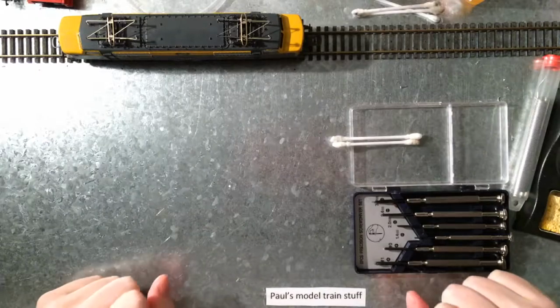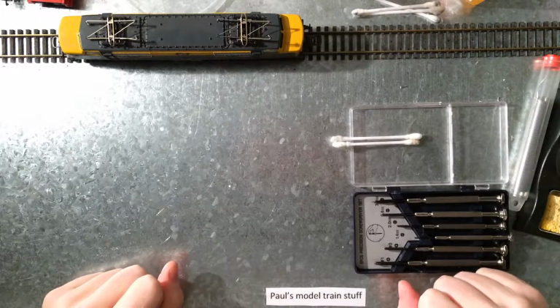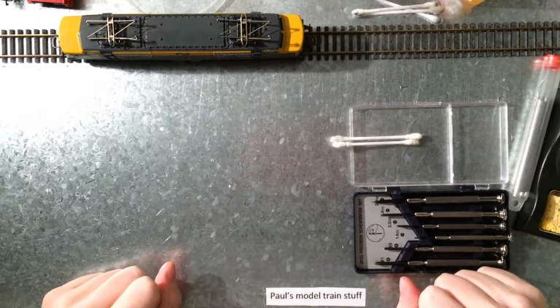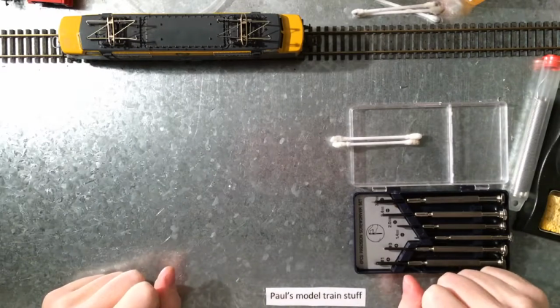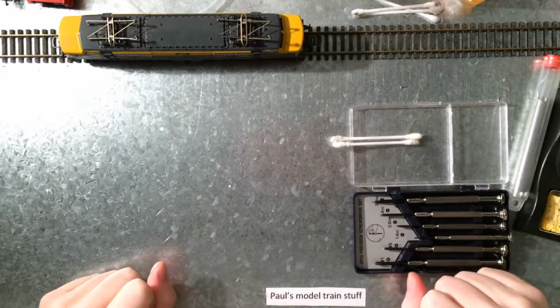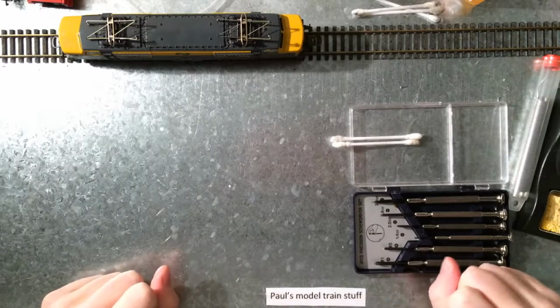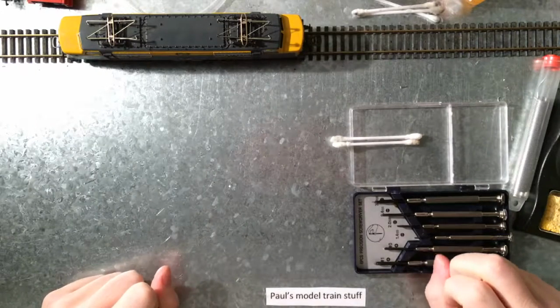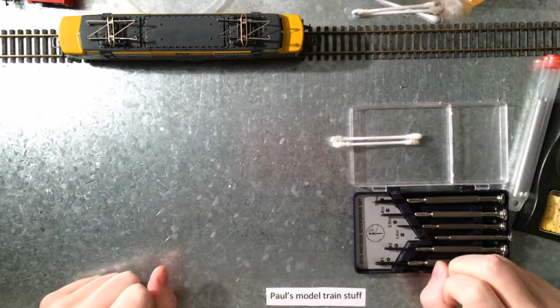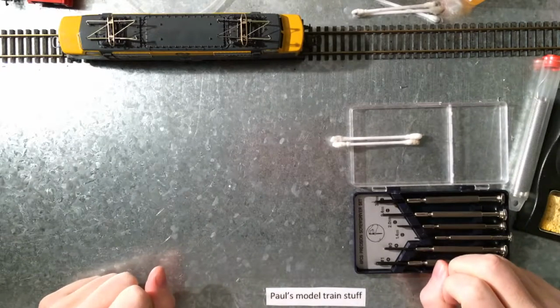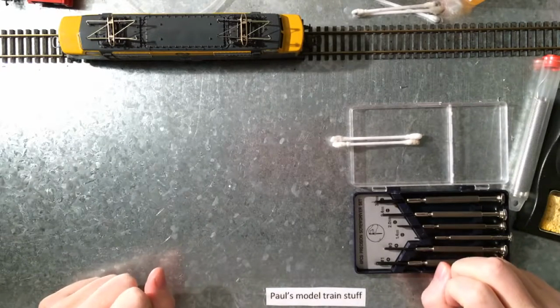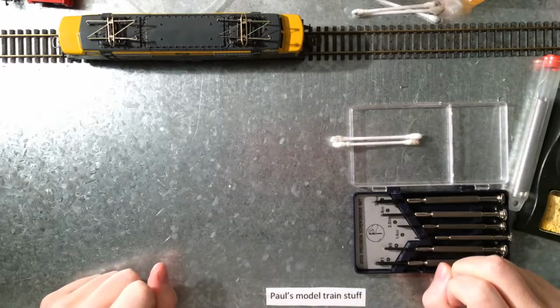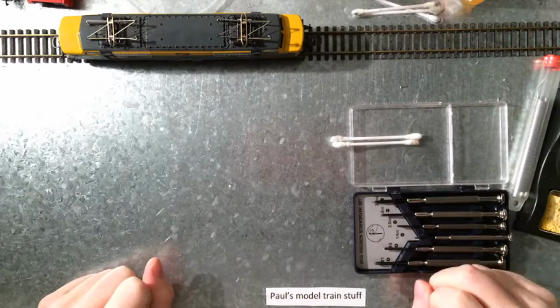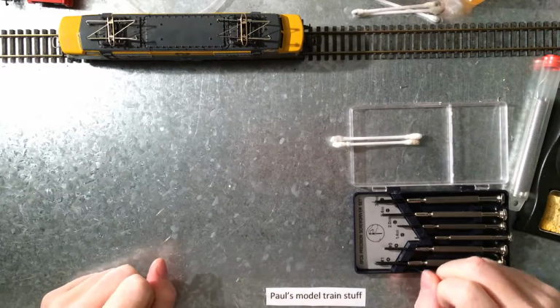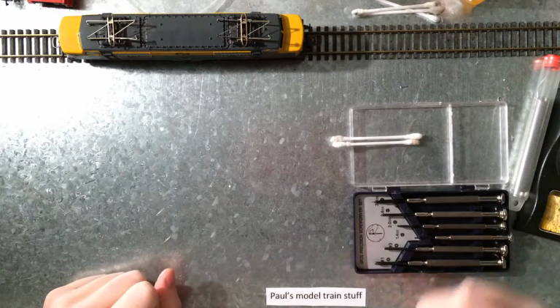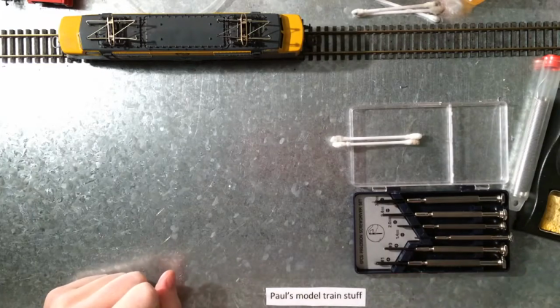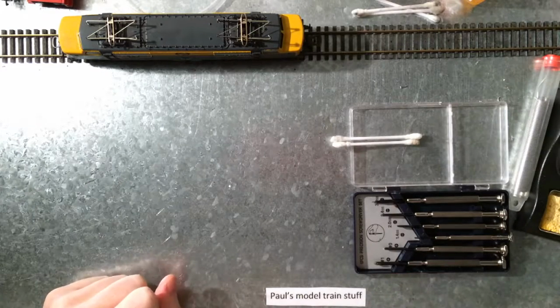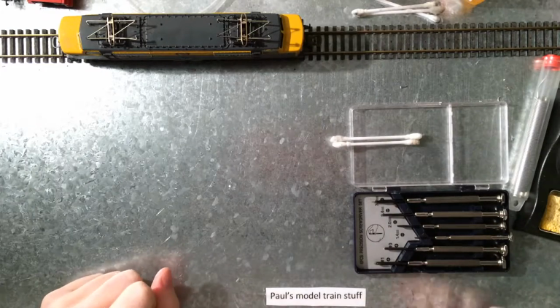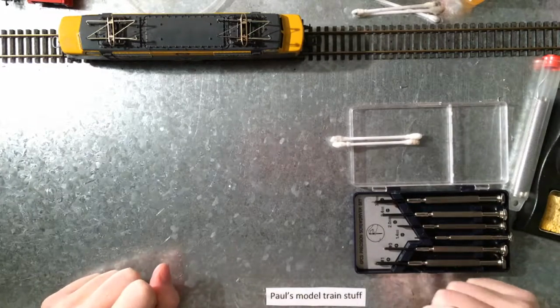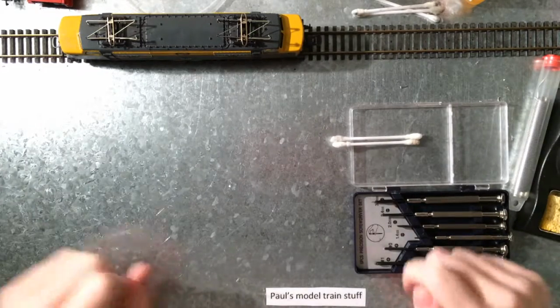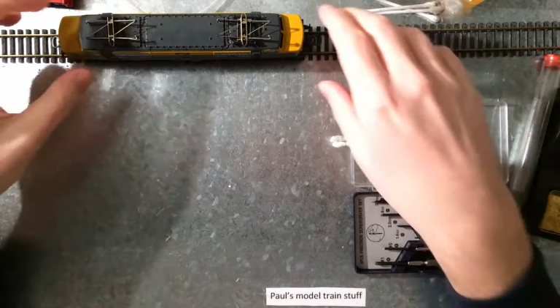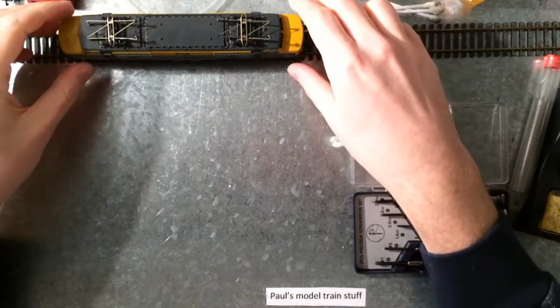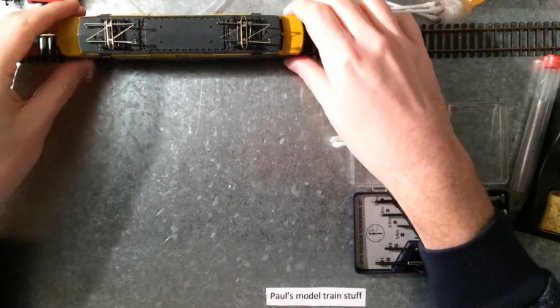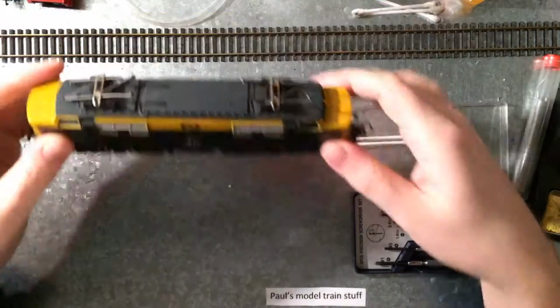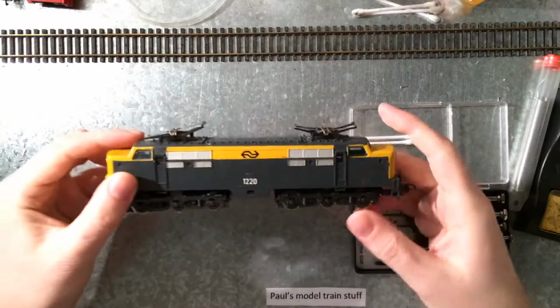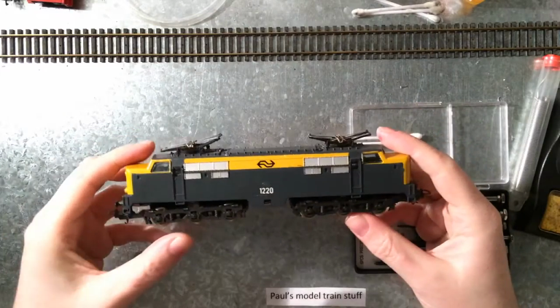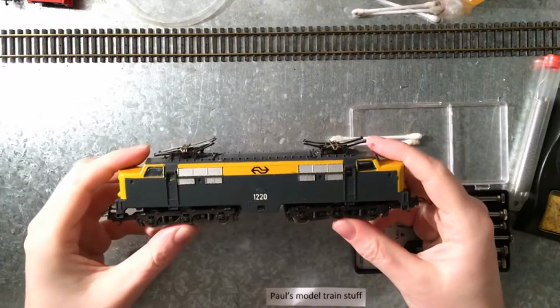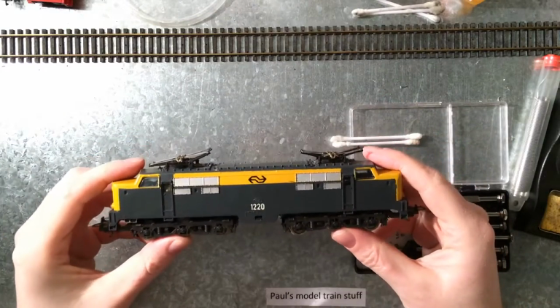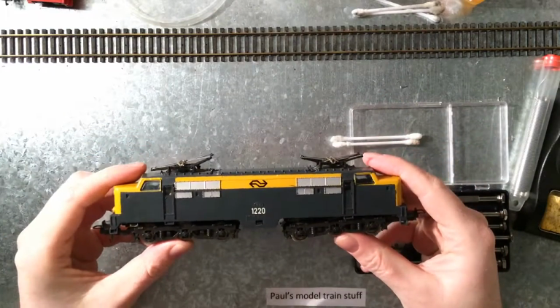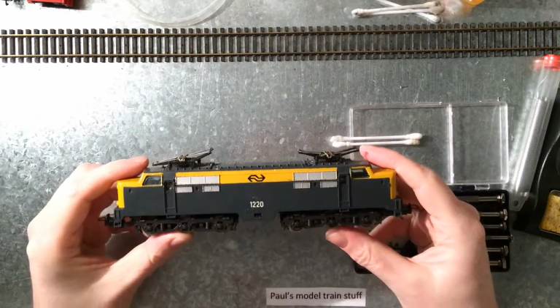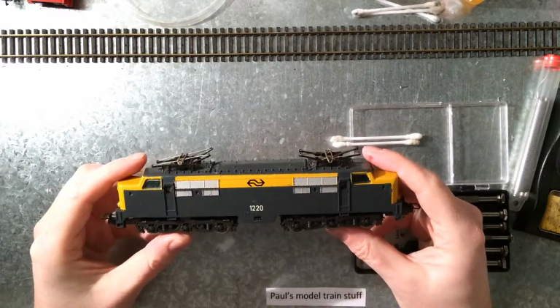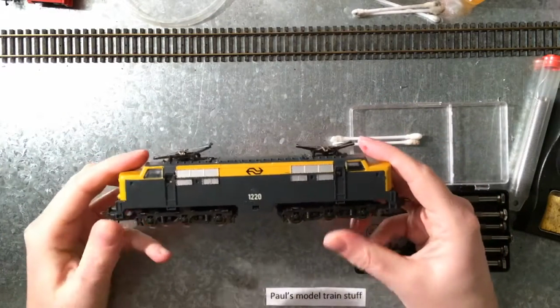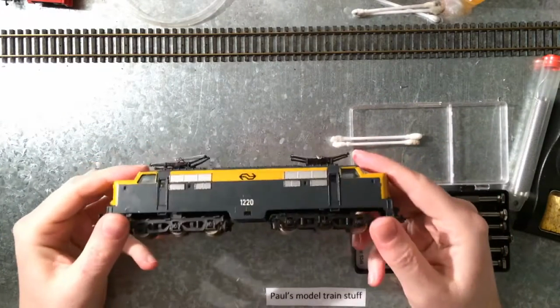Hello and welcome to a new episode of Paul's model train stuff. Today I got a new delivery, a Dutch Railways 1200 series.